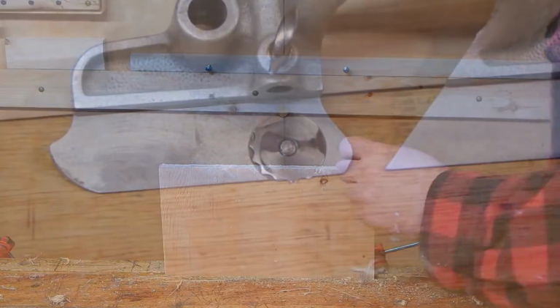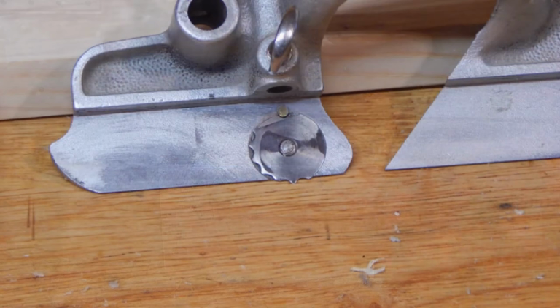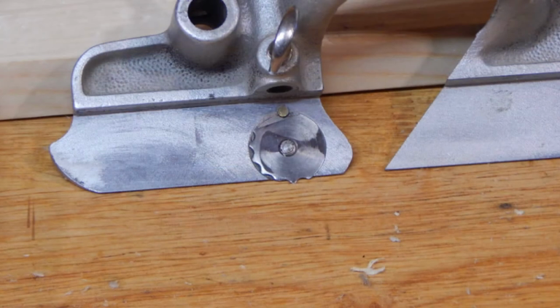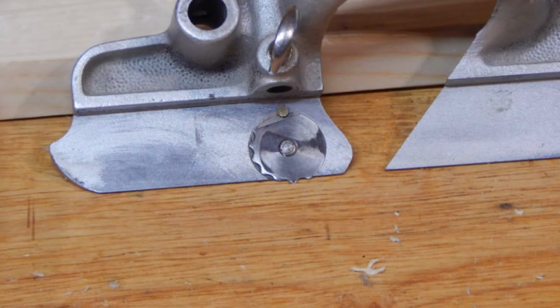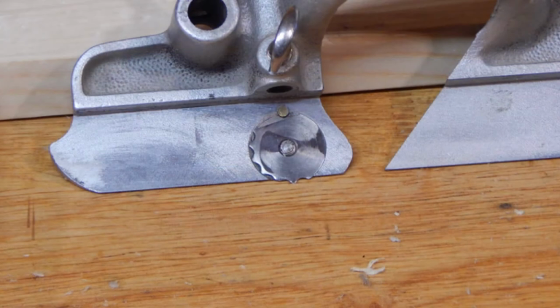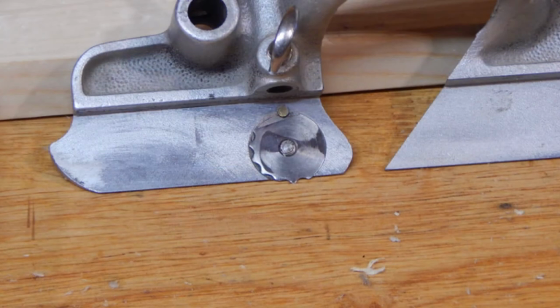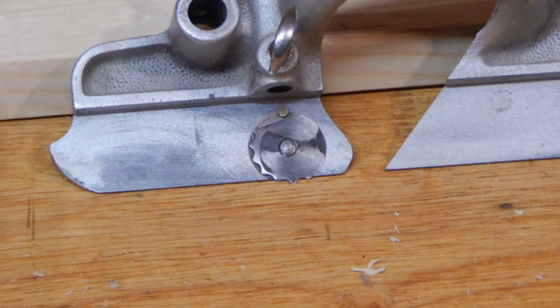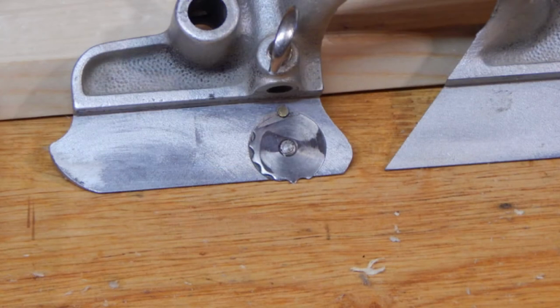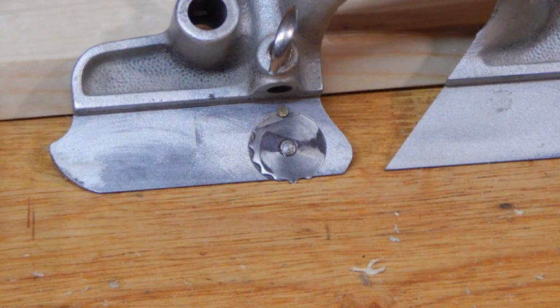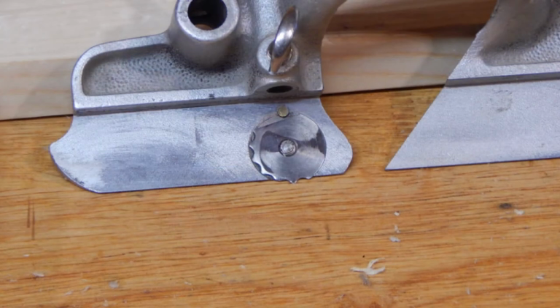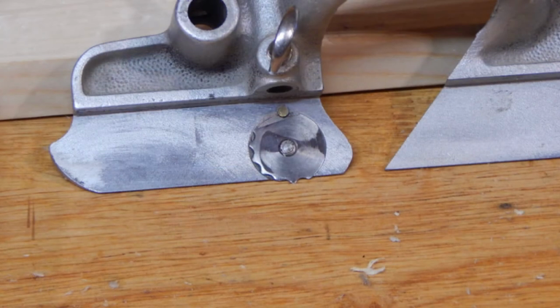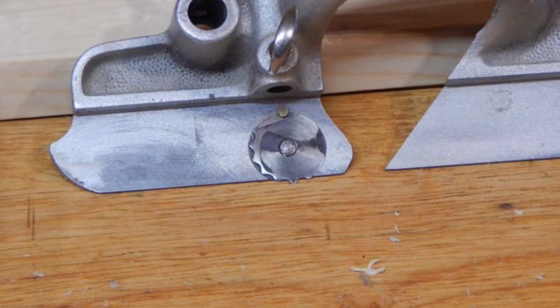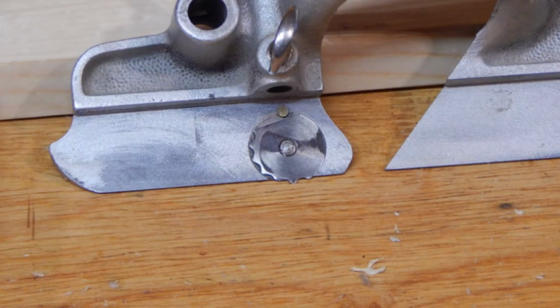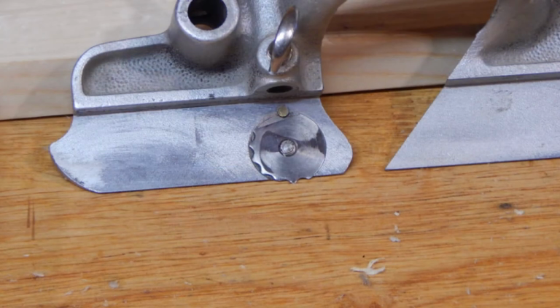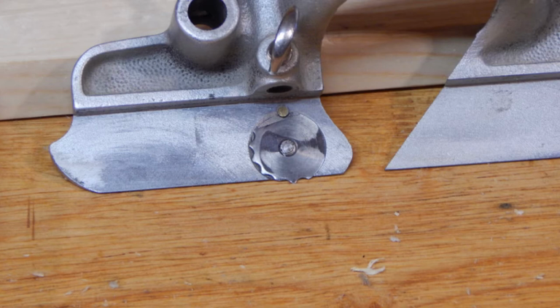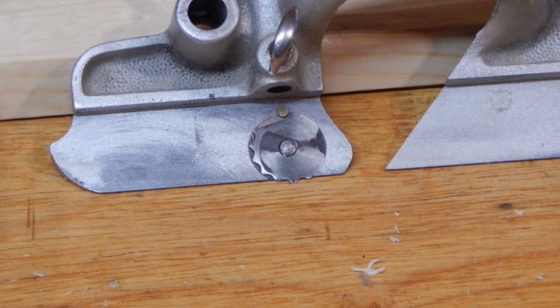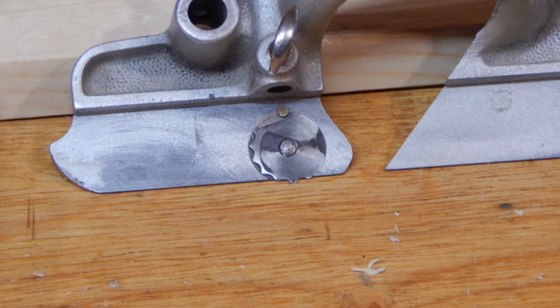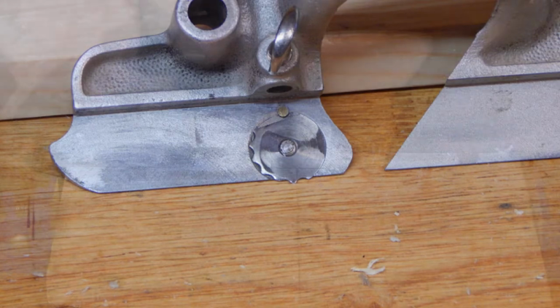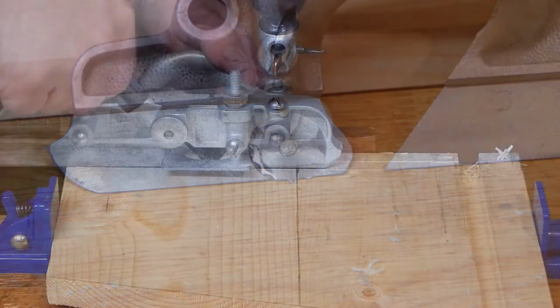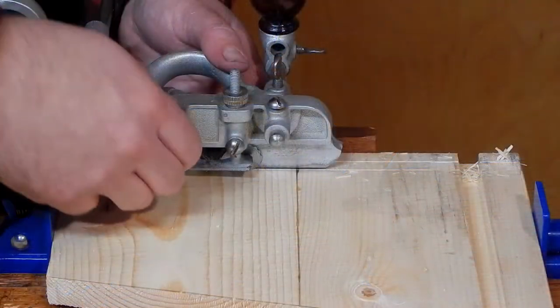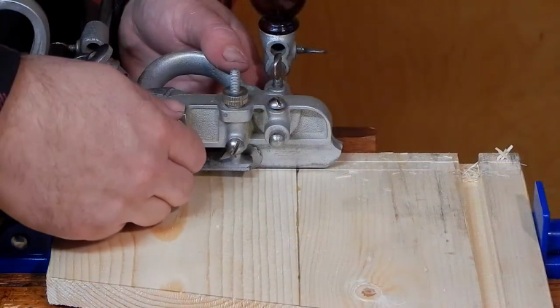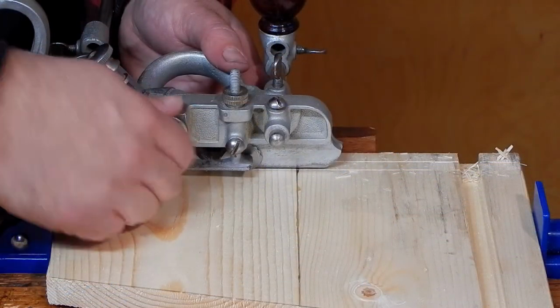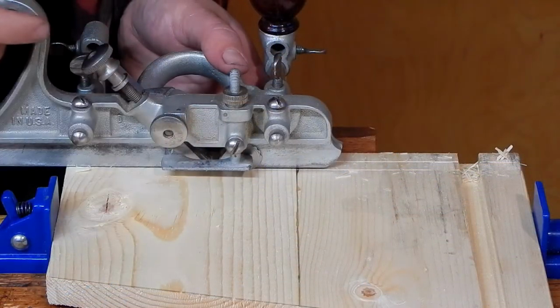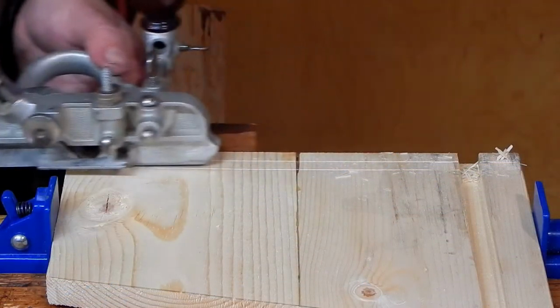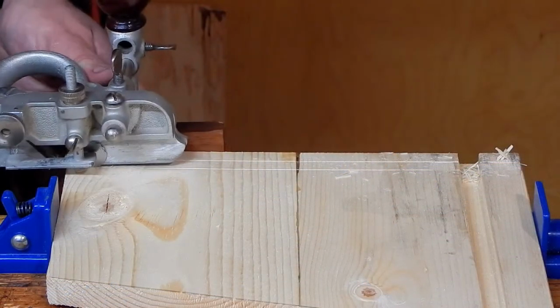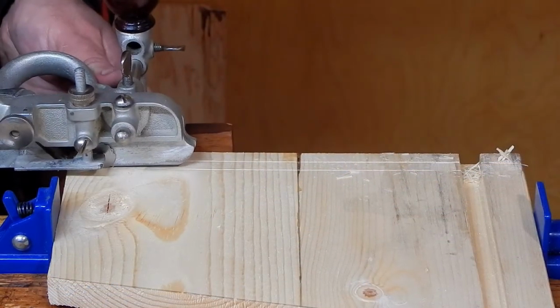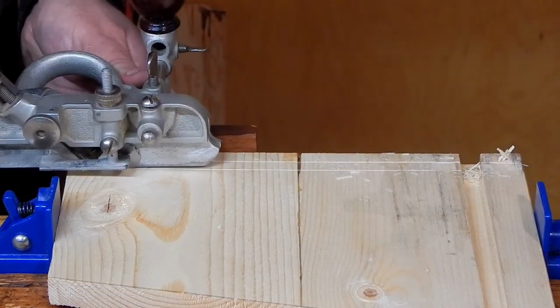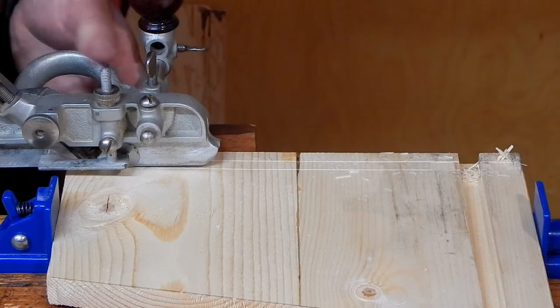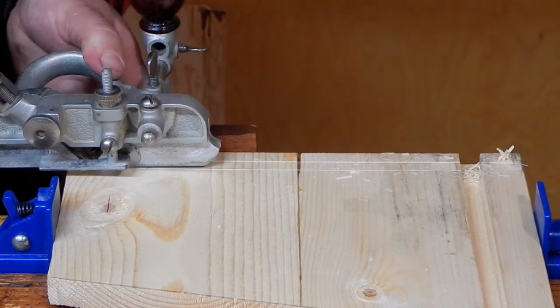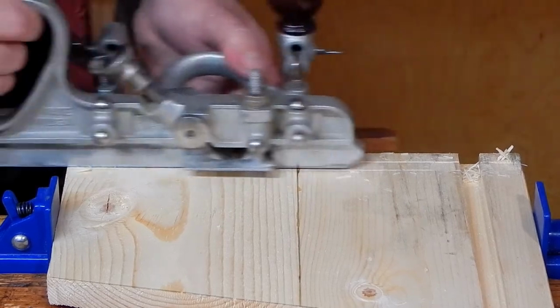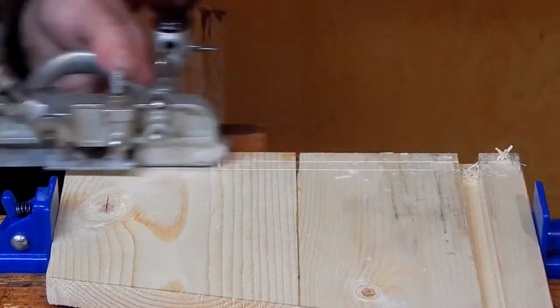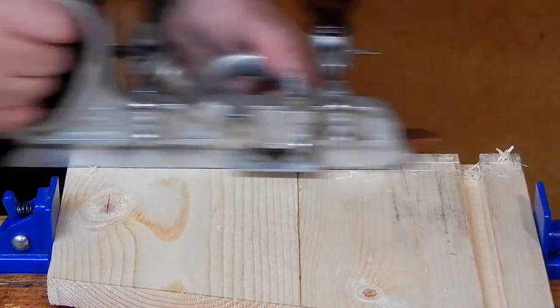Because the dado goes cross grain on our side panels, we need to extend the knickers on our combination plane. May have to go a little extra deep to overcome how much those knickers are sticking down.